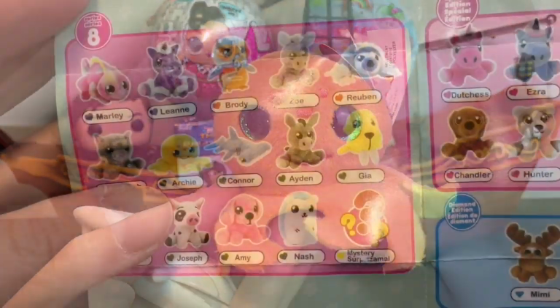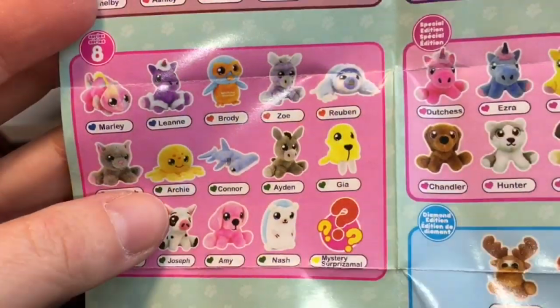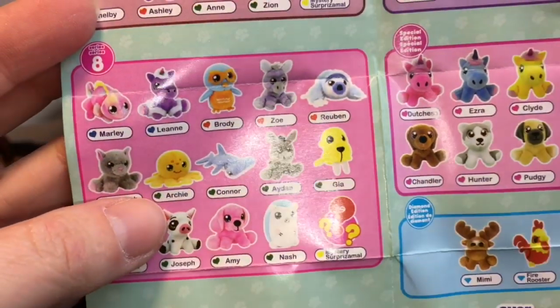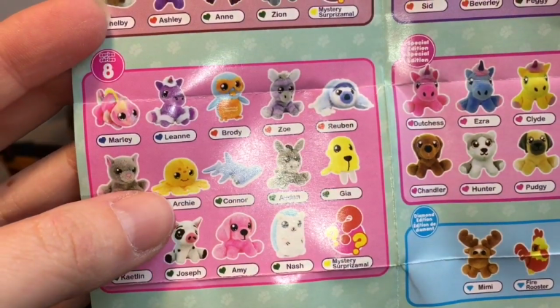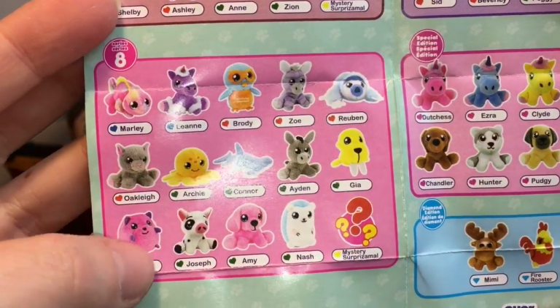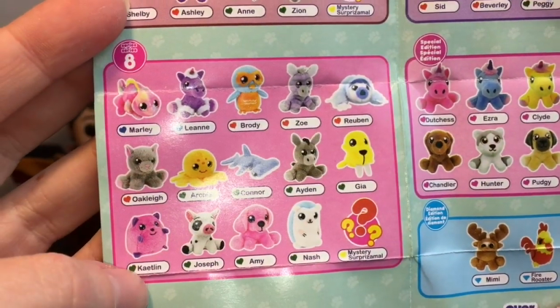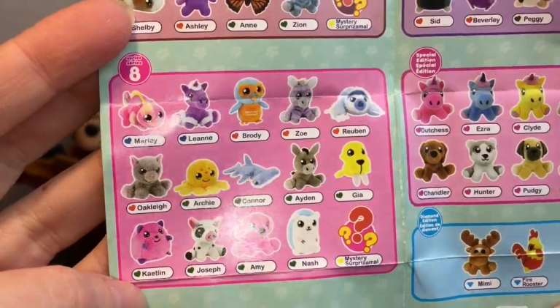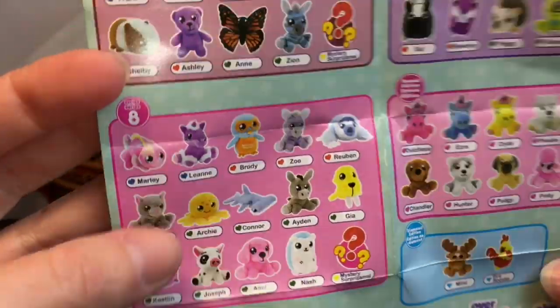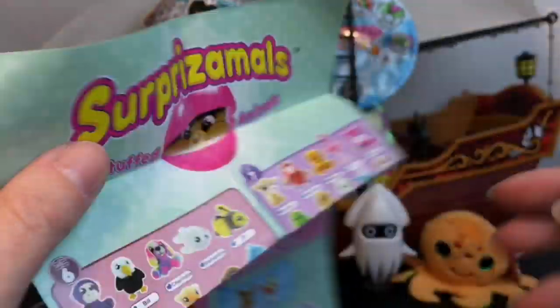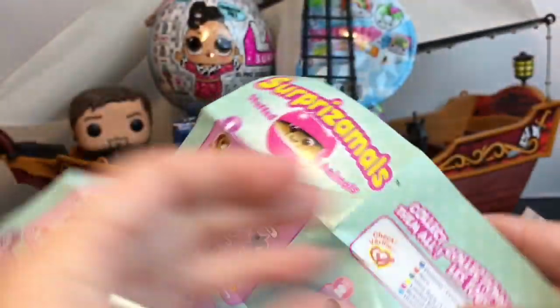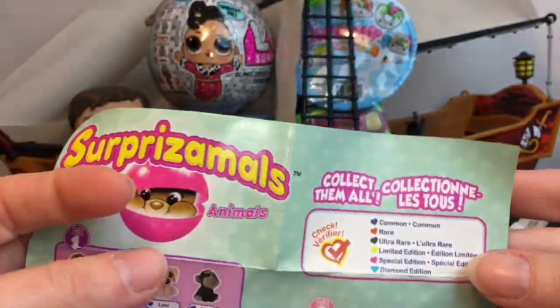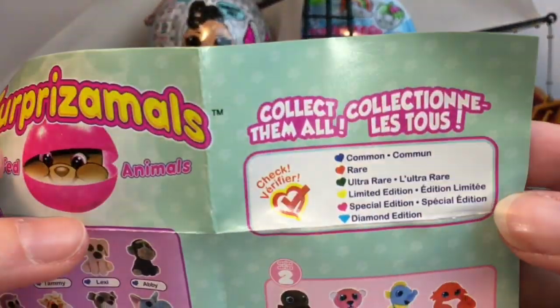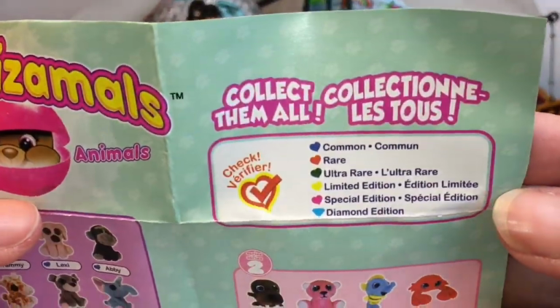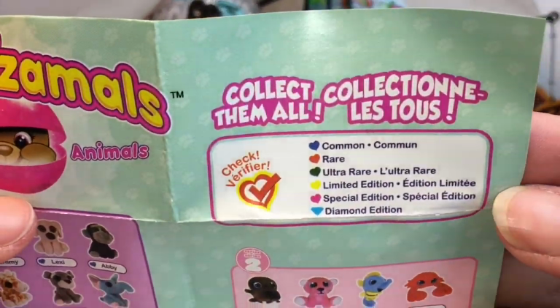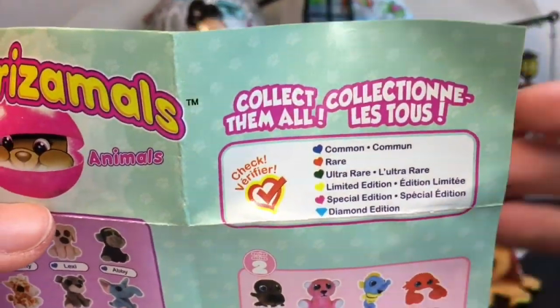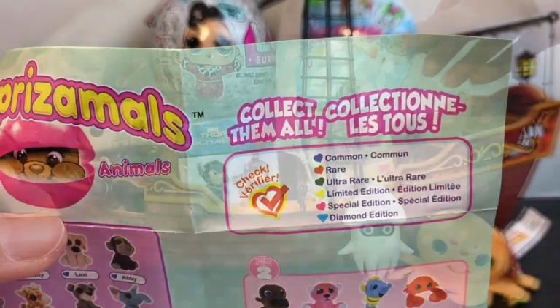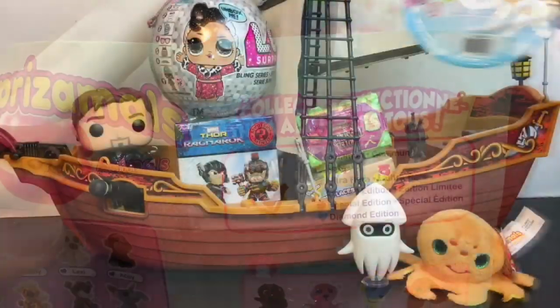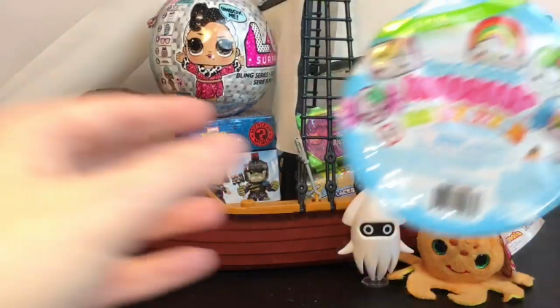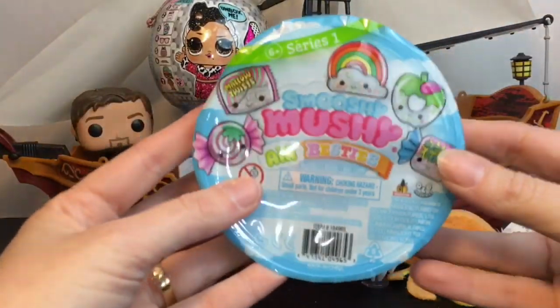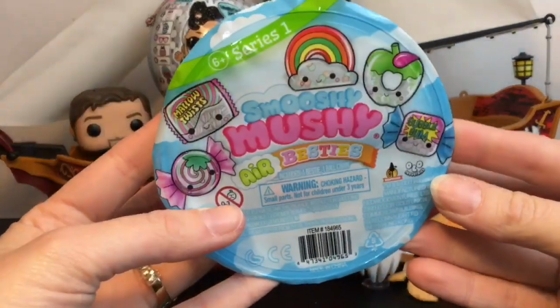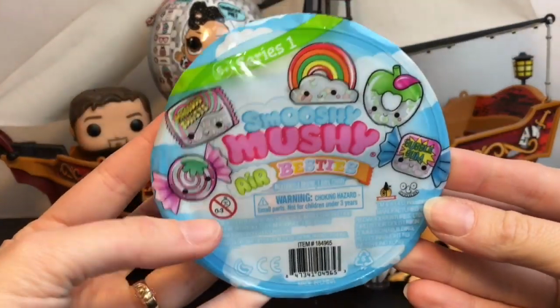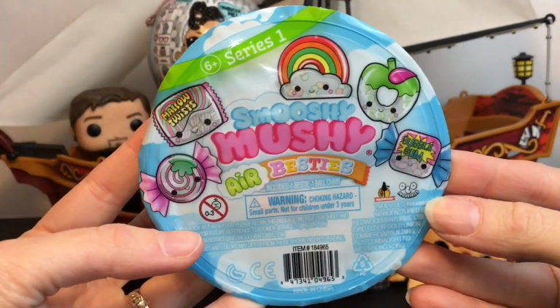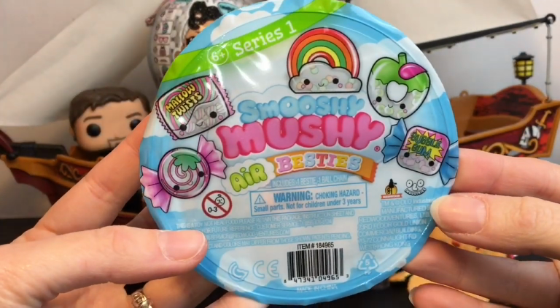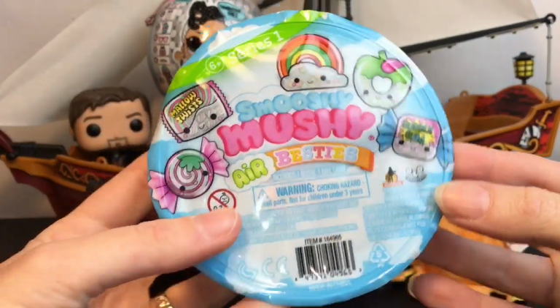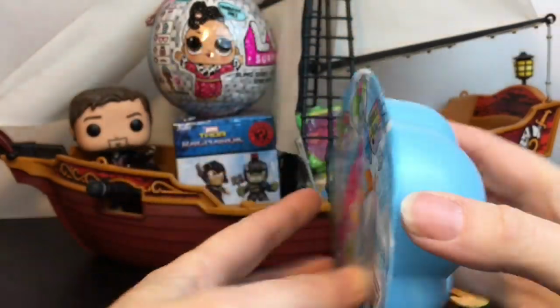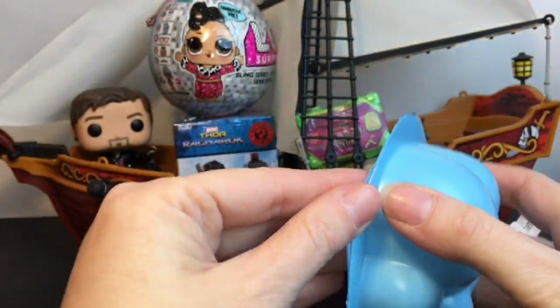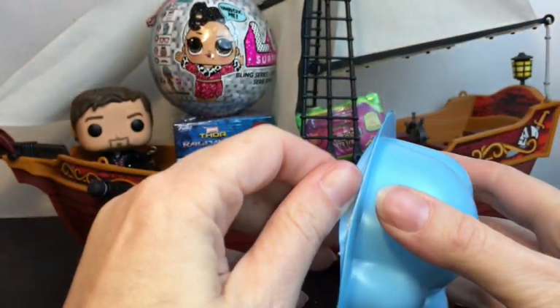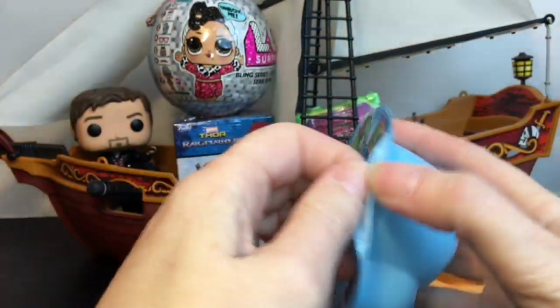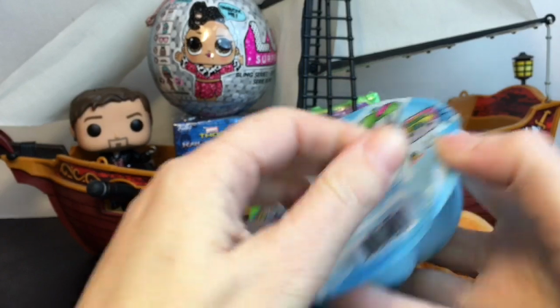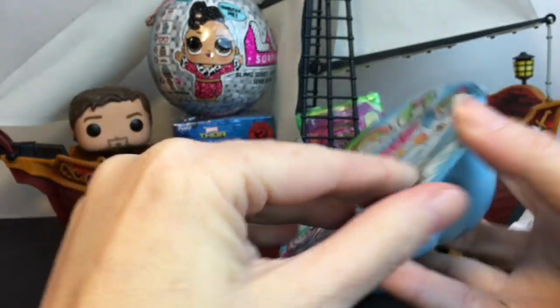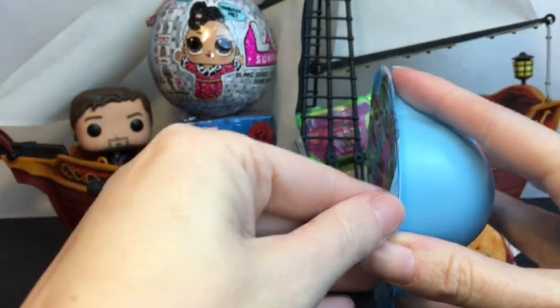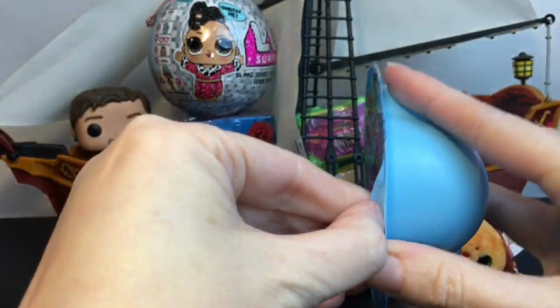This is off to a great start. On the checklist, the green heart is an ultra rare with cute little Archie, so that's really awesome. Next up I have a Smooshy Mushy Air Besties - these are from series one.